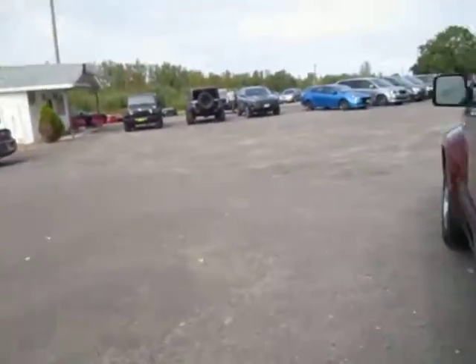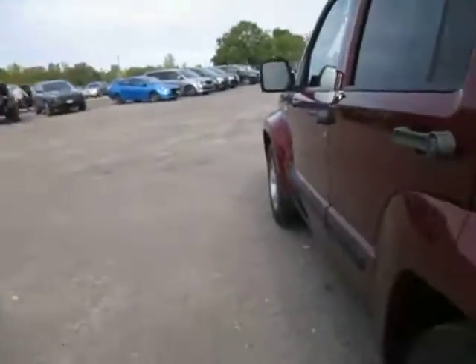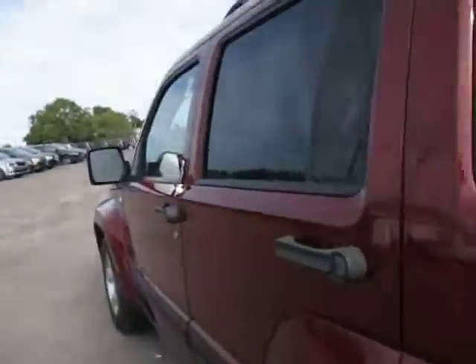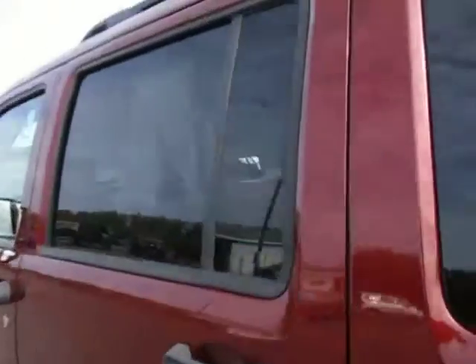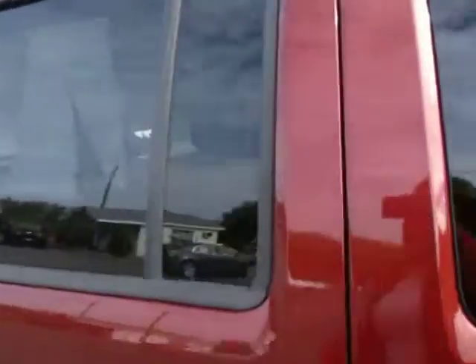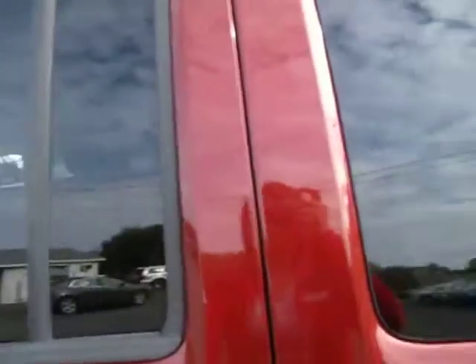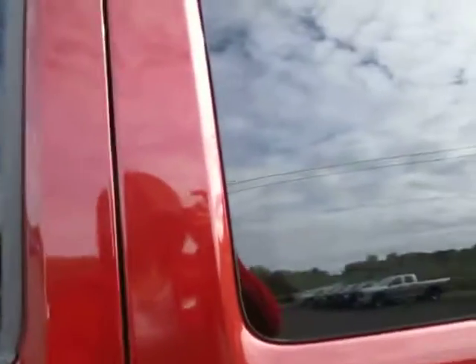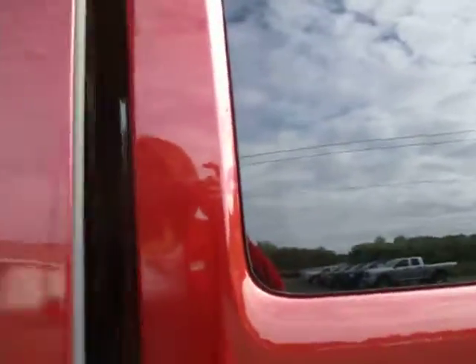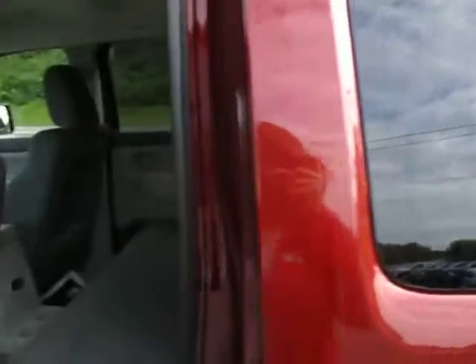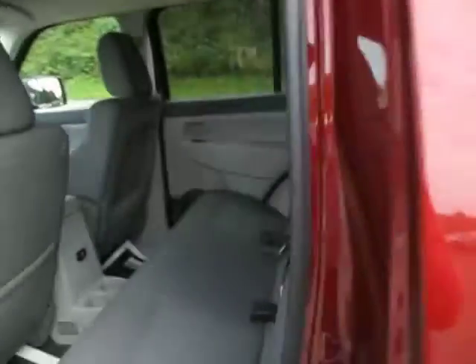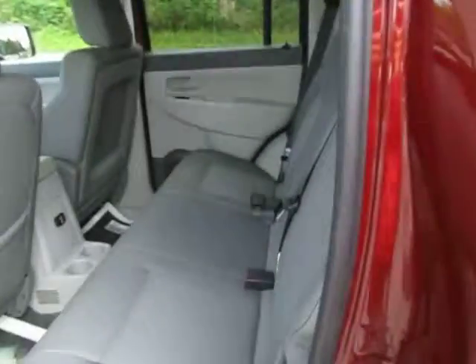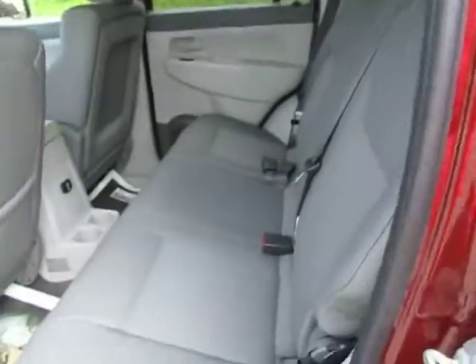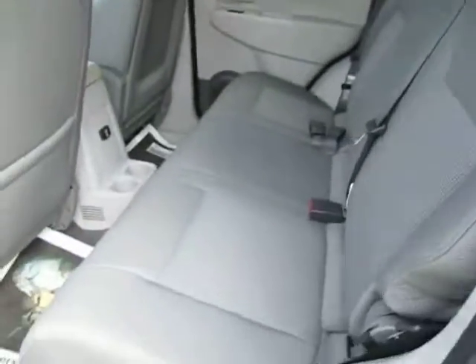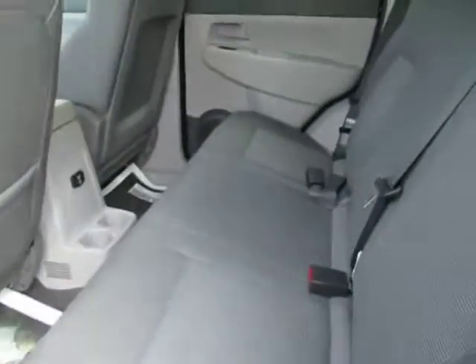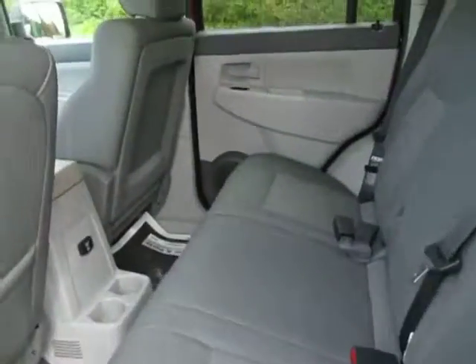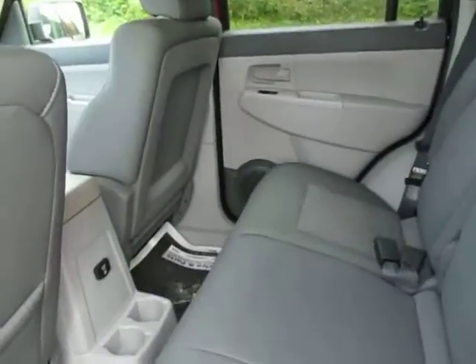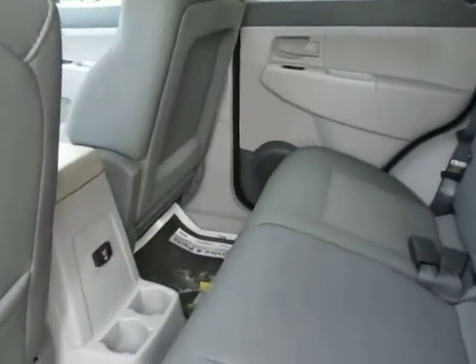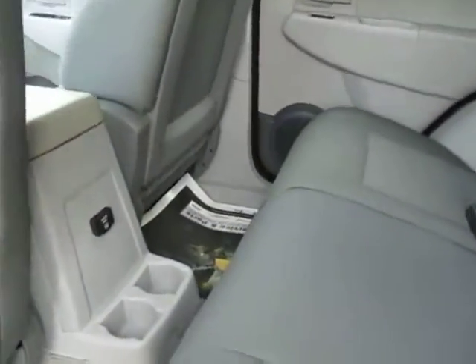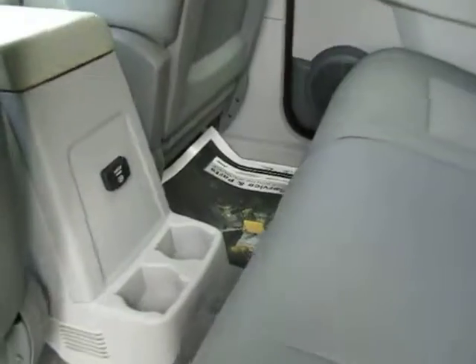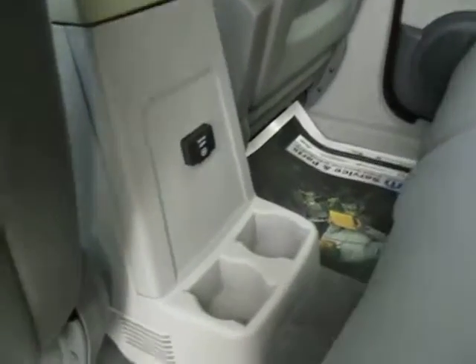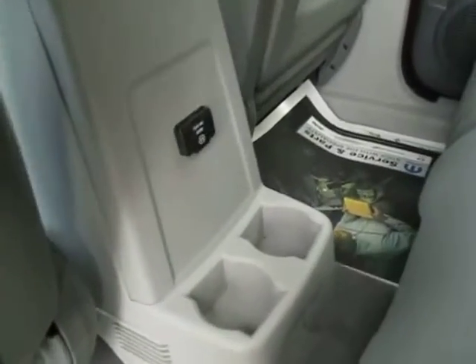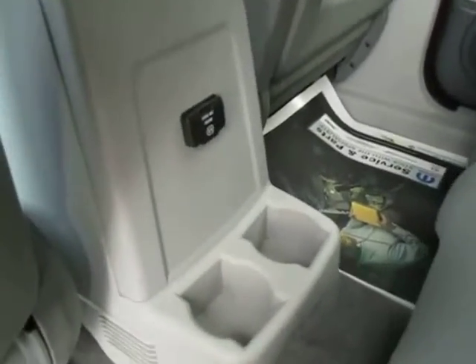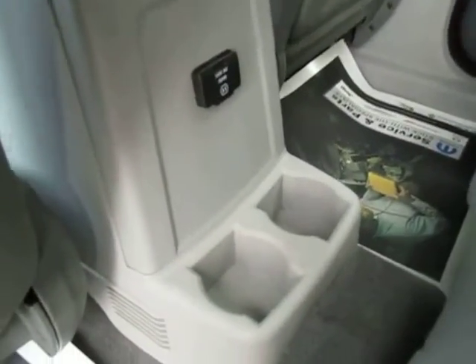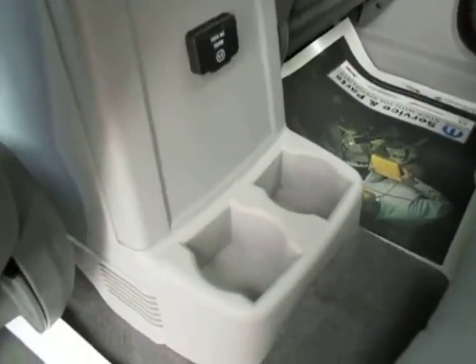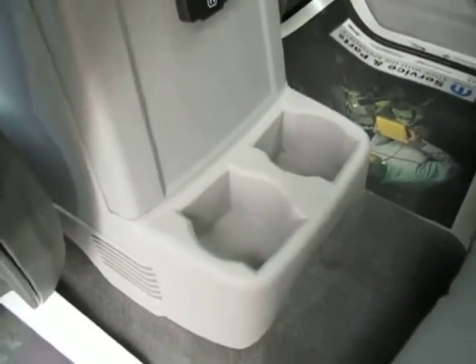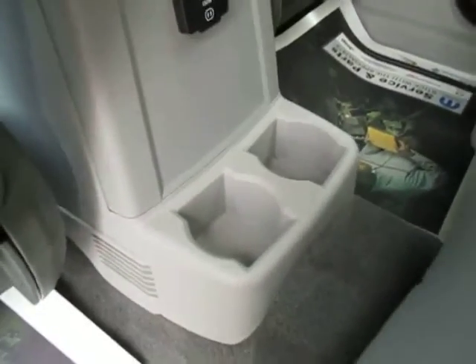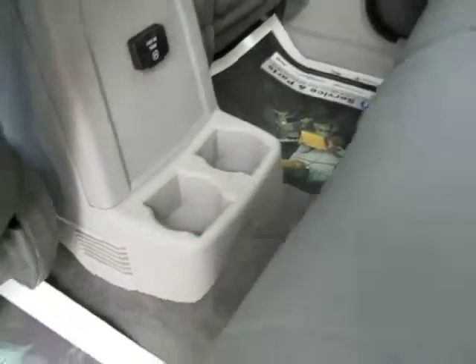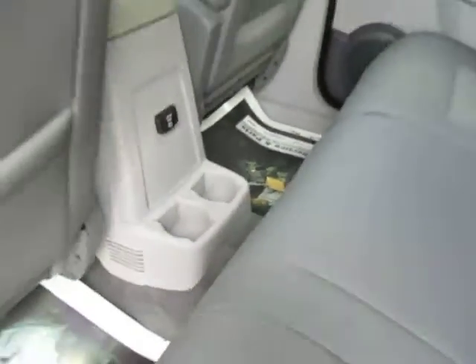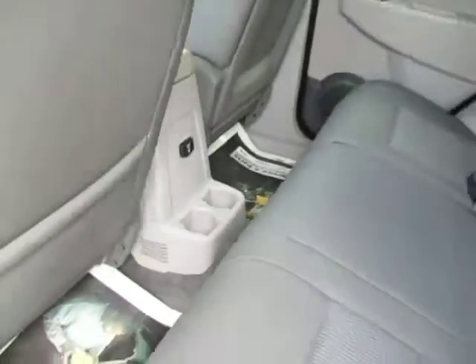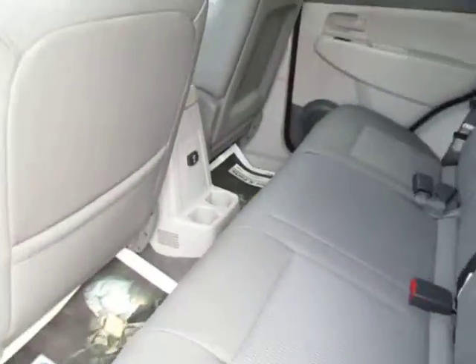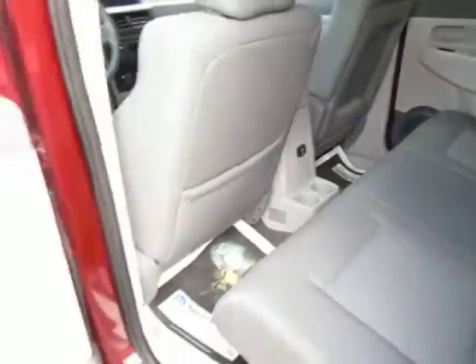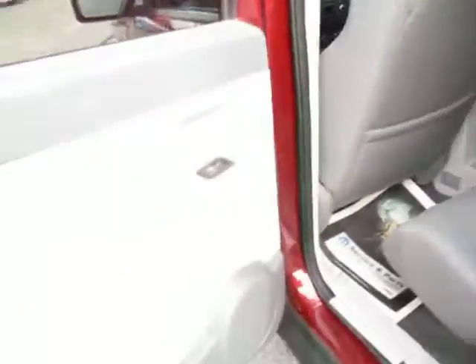Over to the back here we've got tinted windows, gray fabric seats, and tons of room back here with a 115 volt charger and cup holders there for the kids.